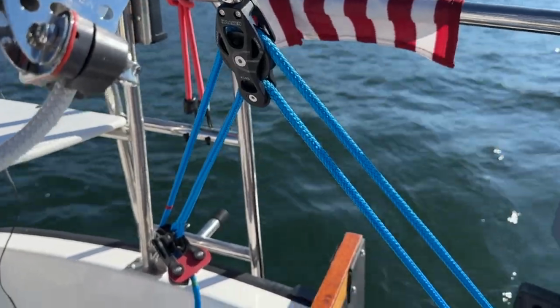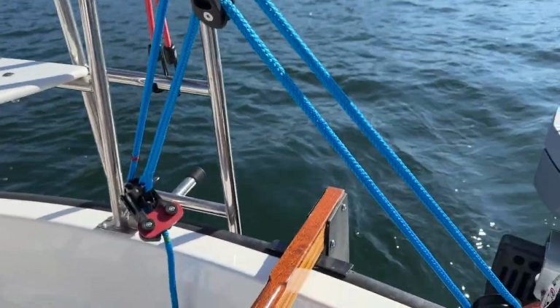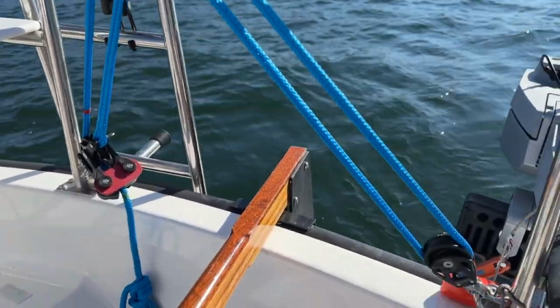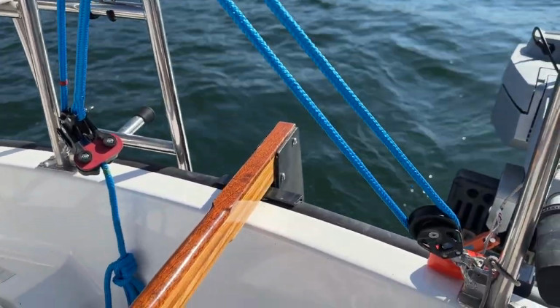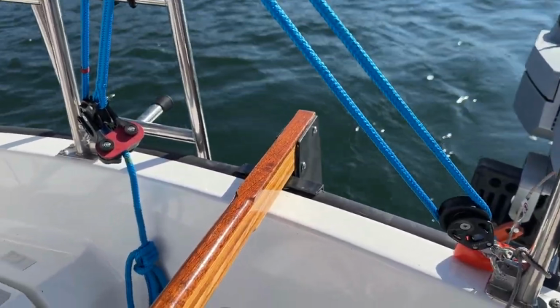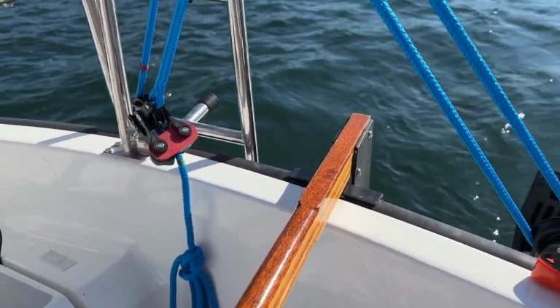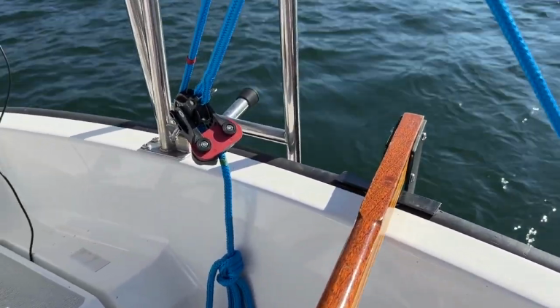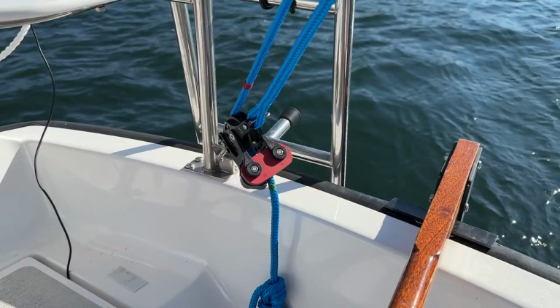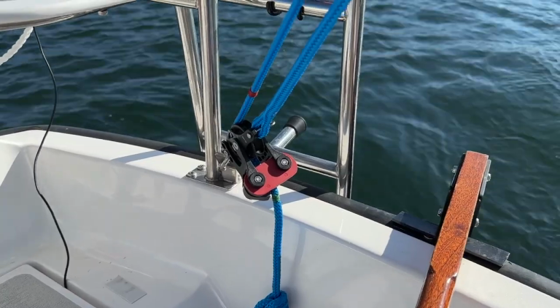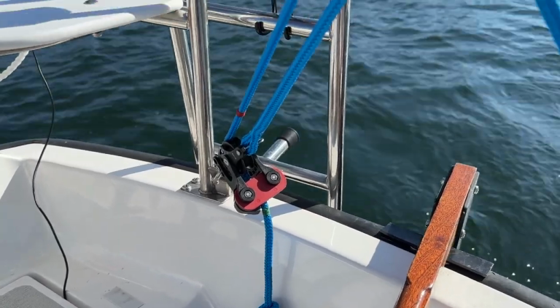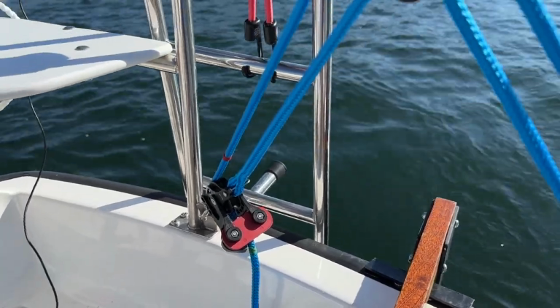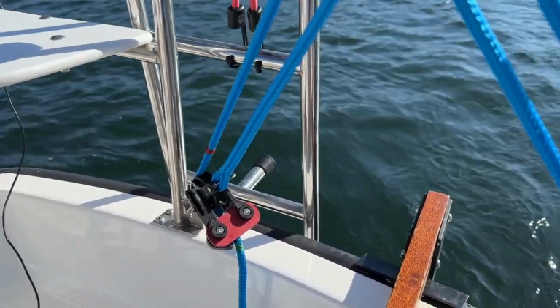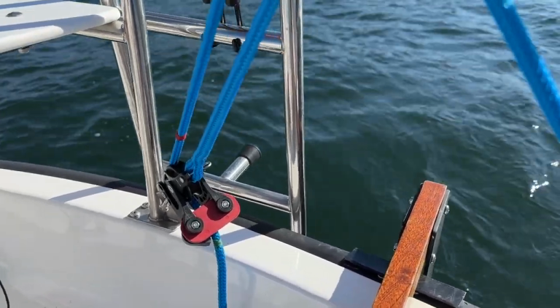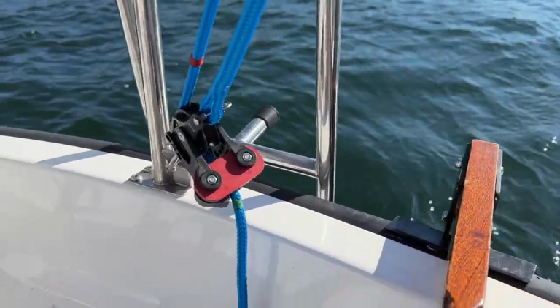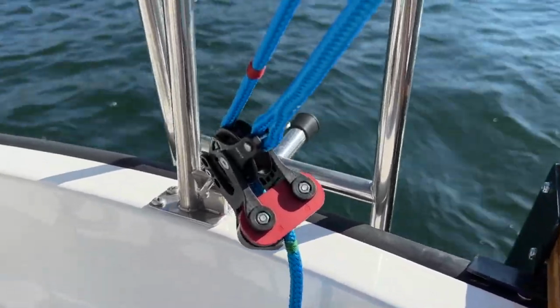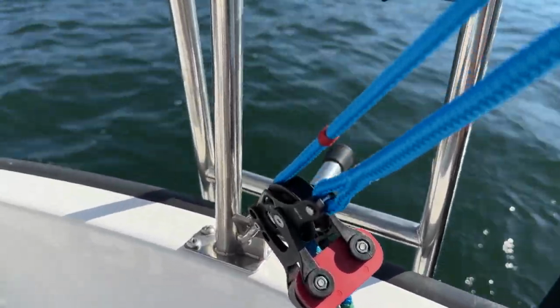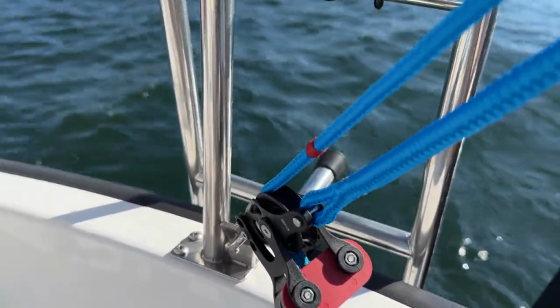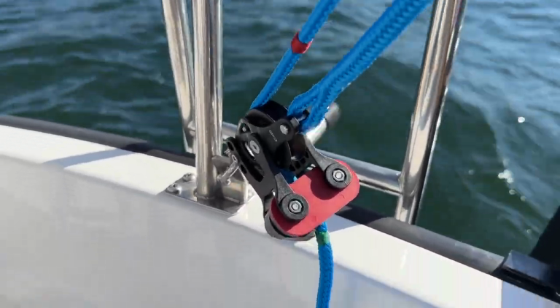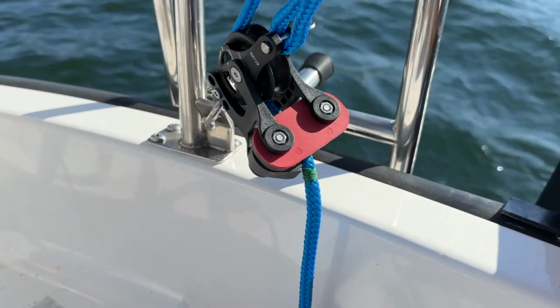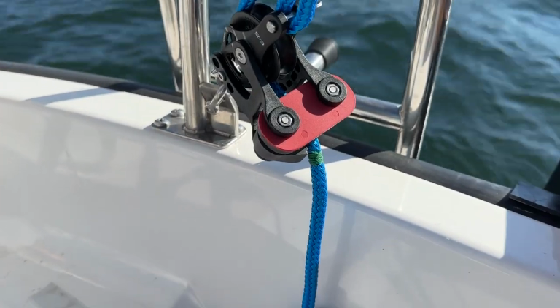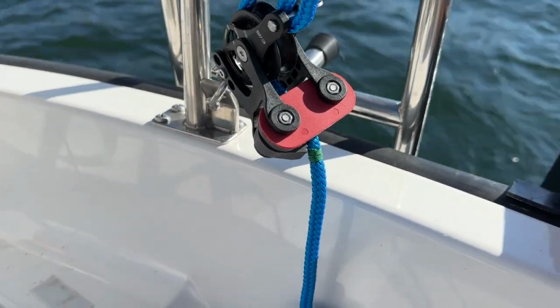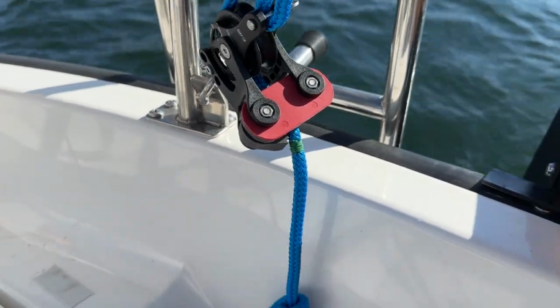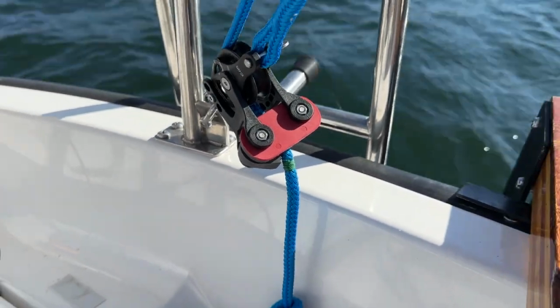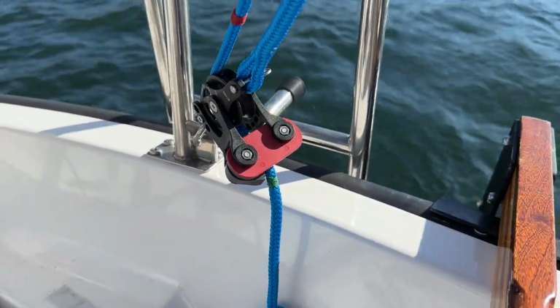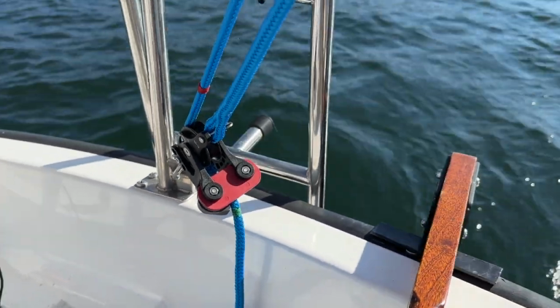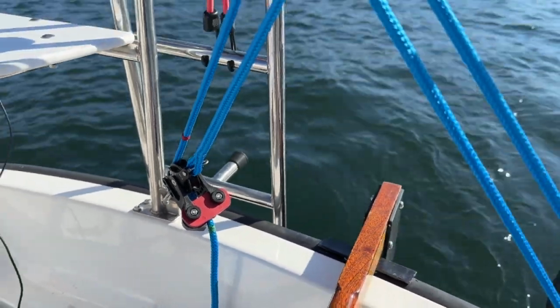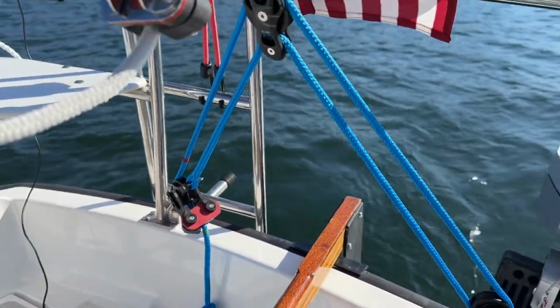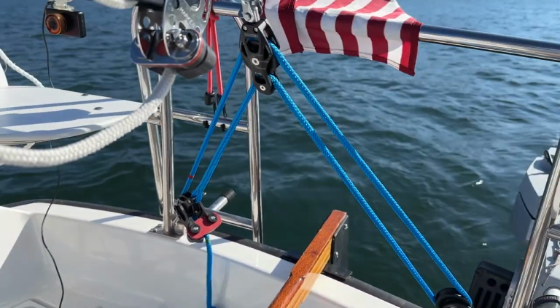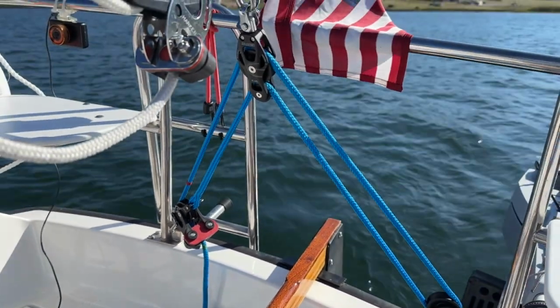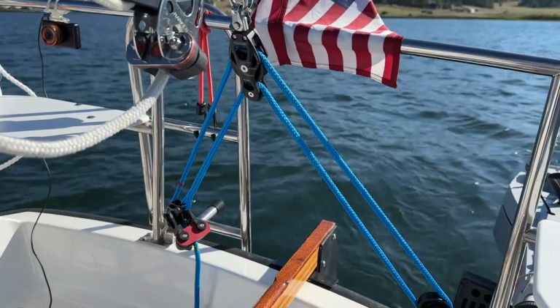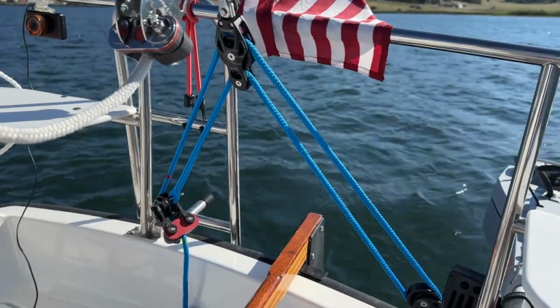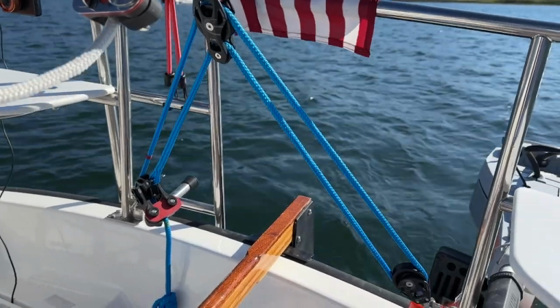Here's the finished backstay tensioner. I went ahead and marked my lines with some whipping twine — that's the max, and that's the base setting. Now I'm going to go try it out.